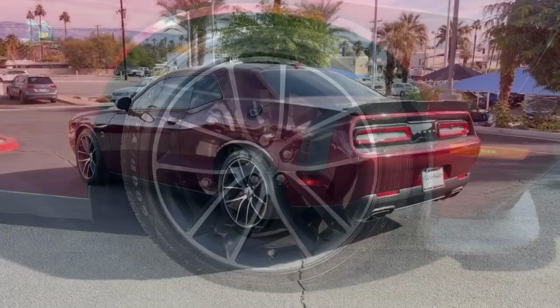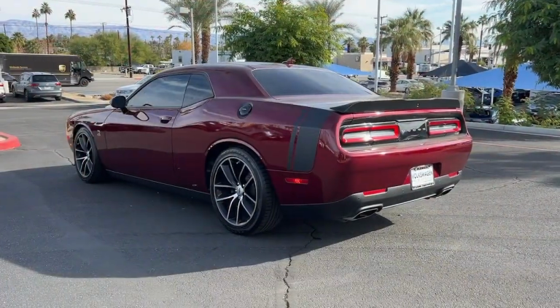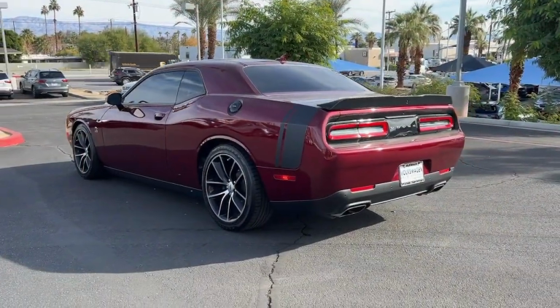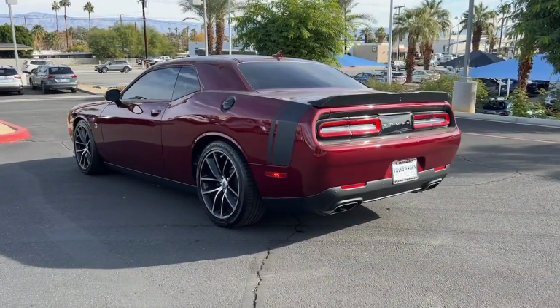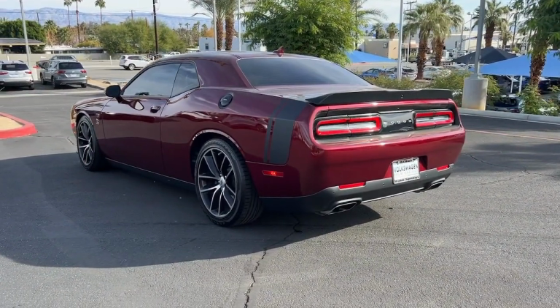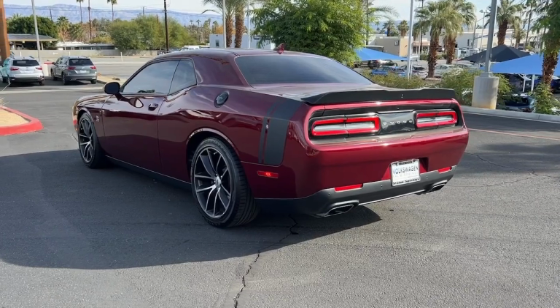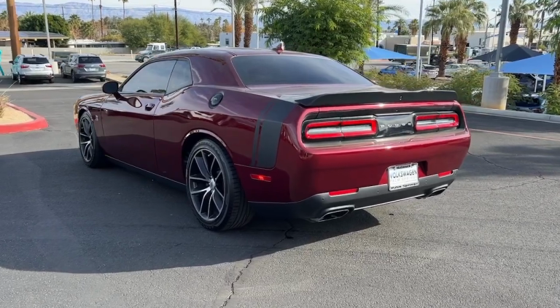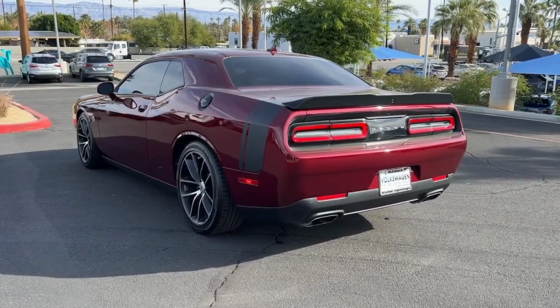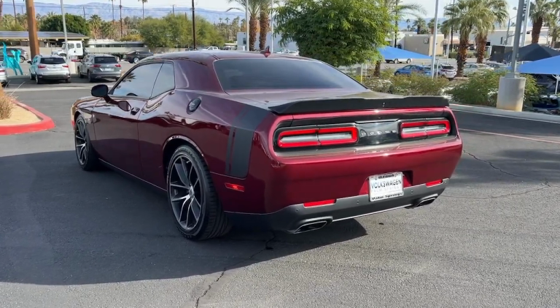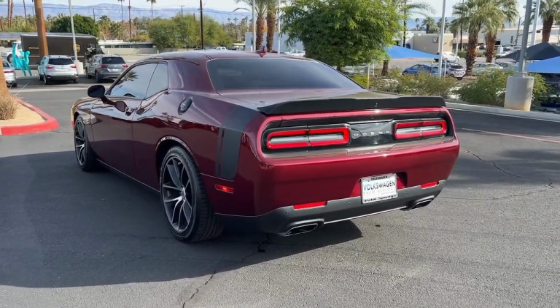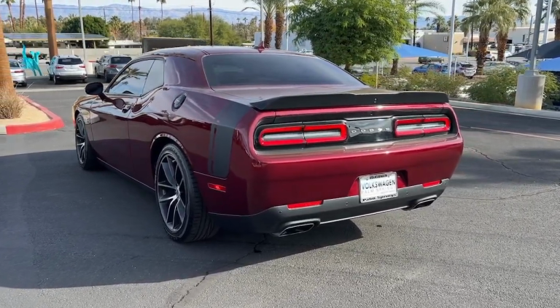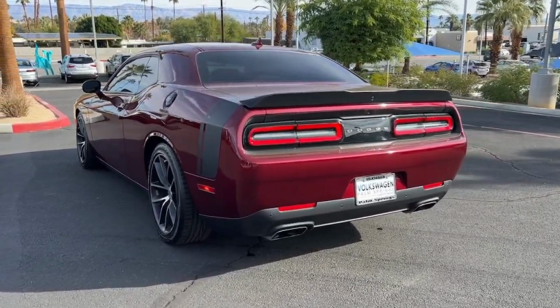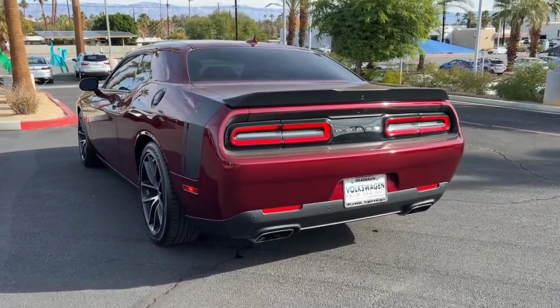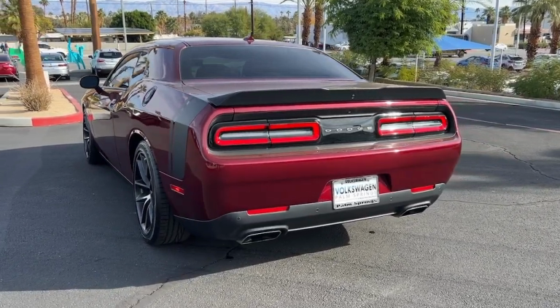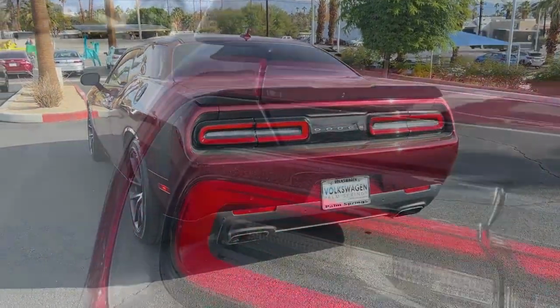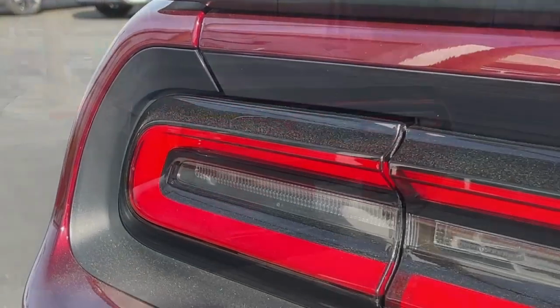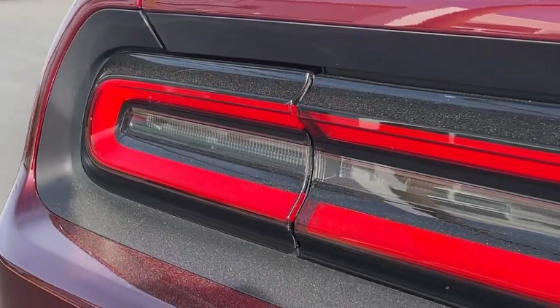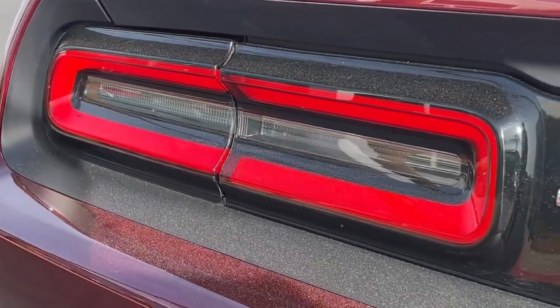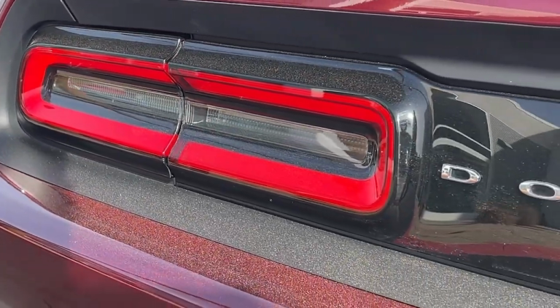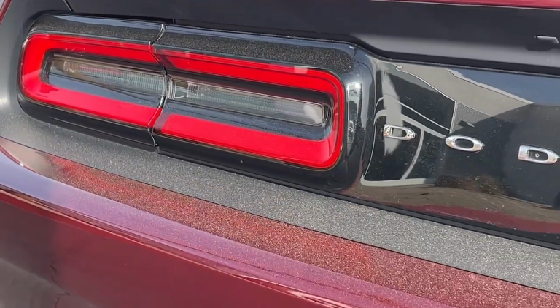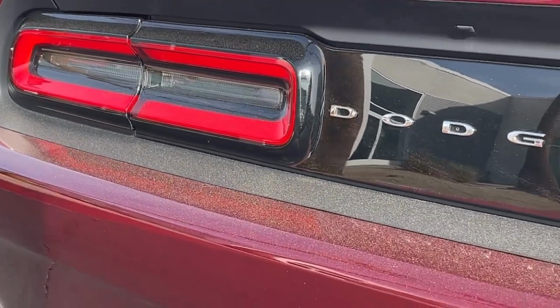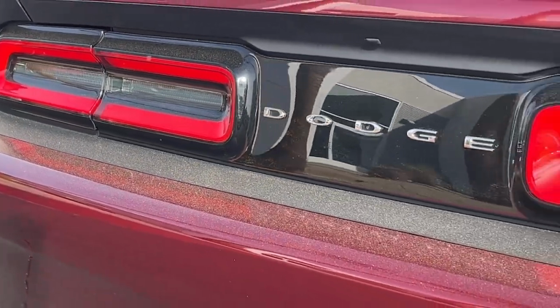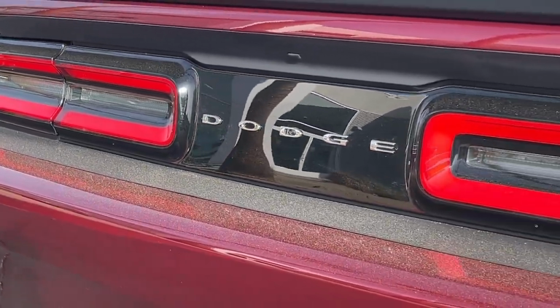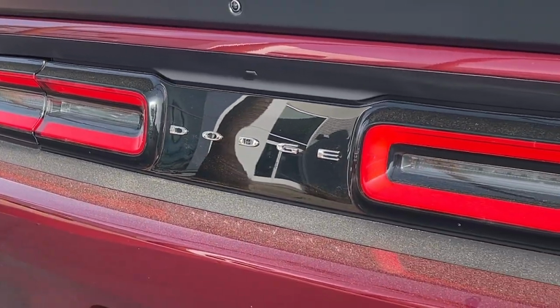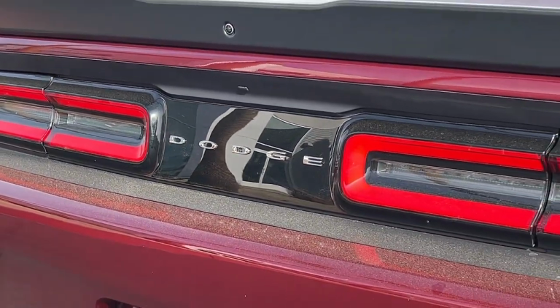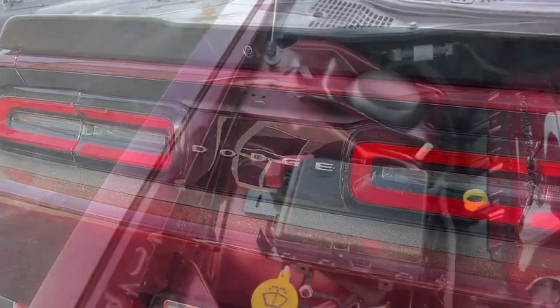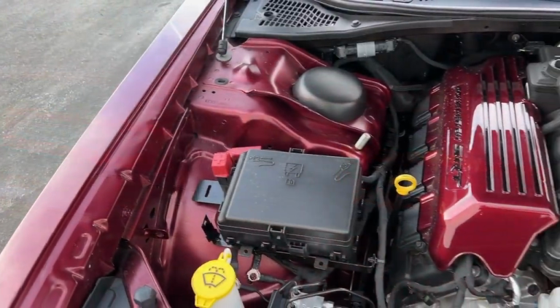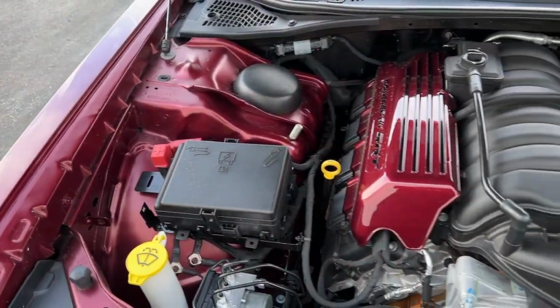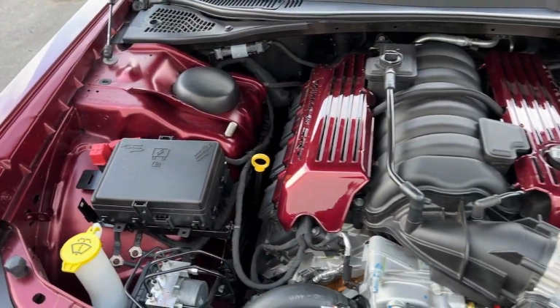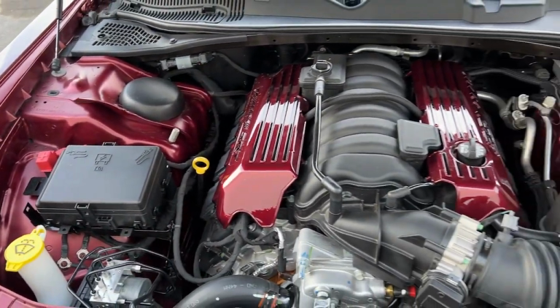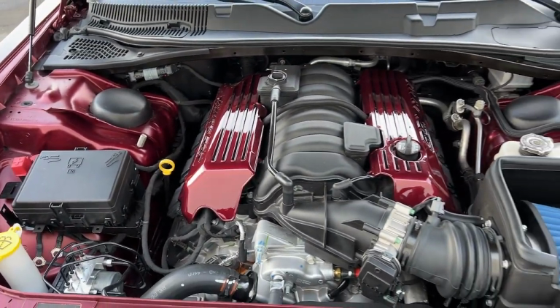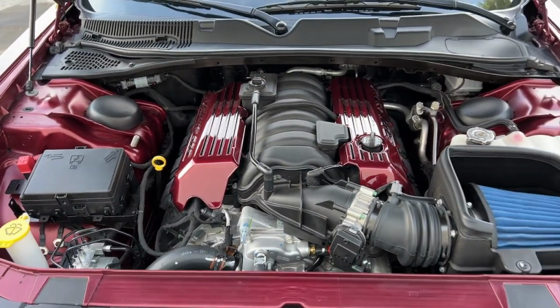These are just some of the great options this vehicle comes with: keyless entry, satellite radio, backup camera, heated mirrors, fog lamps, aluminum wheels, dual zone AC, Bluetooth connection, power driver seat, and alarm.